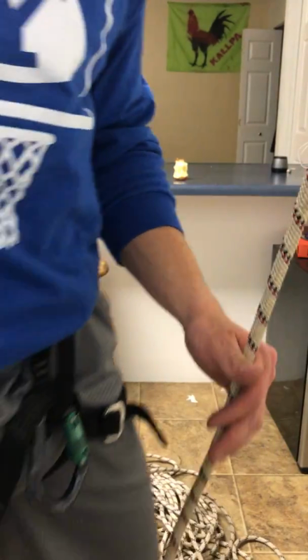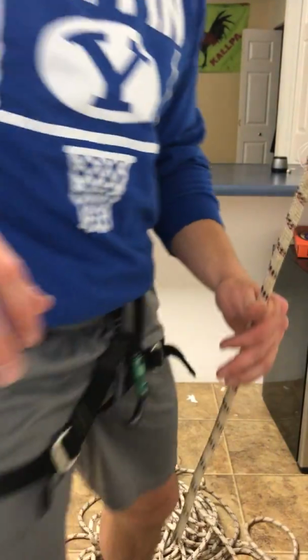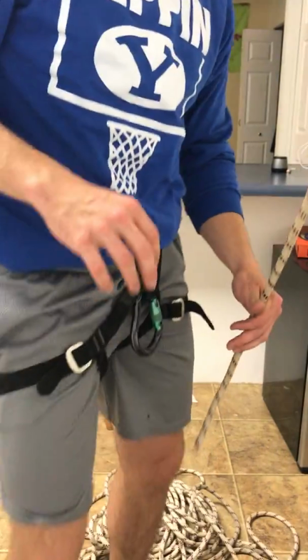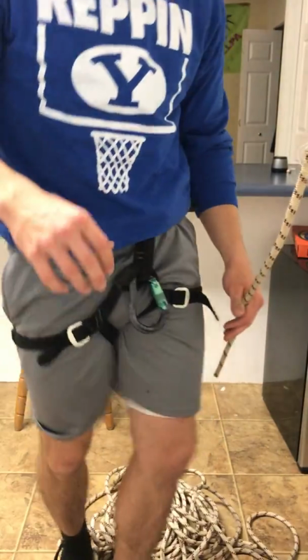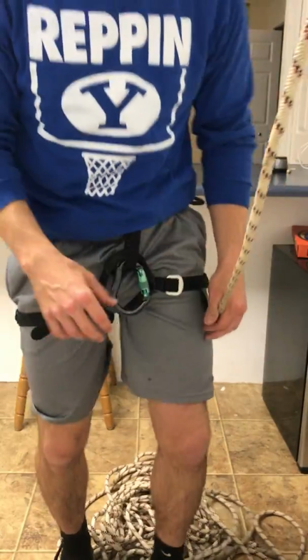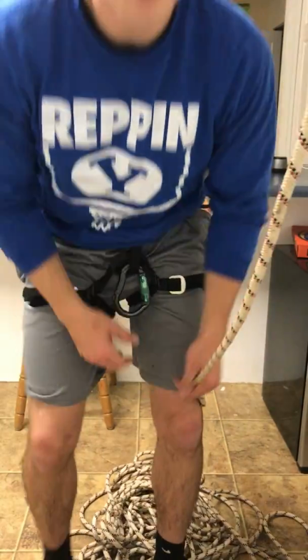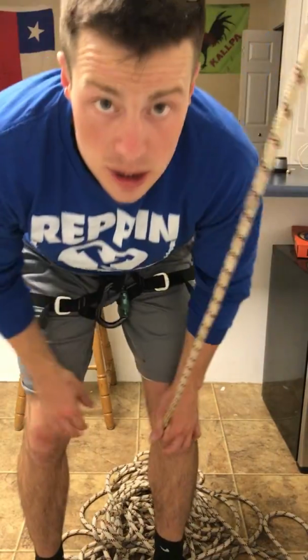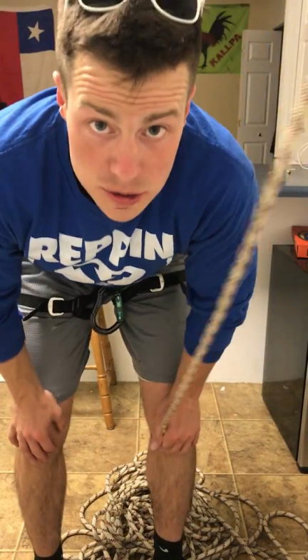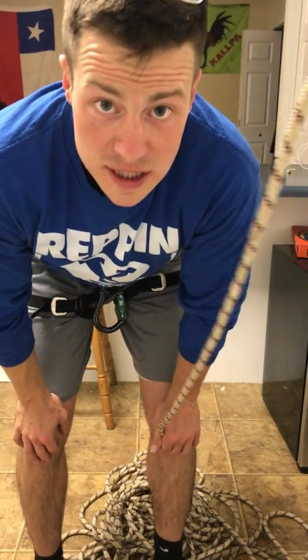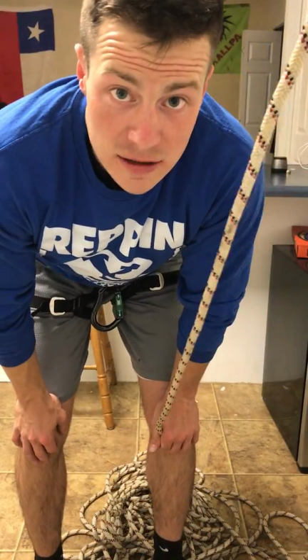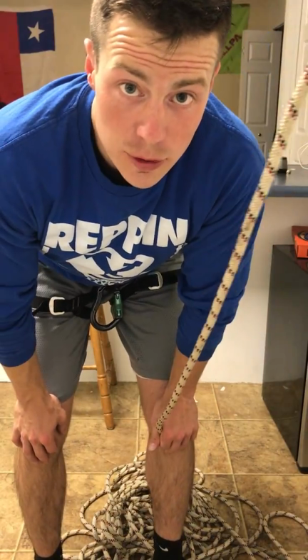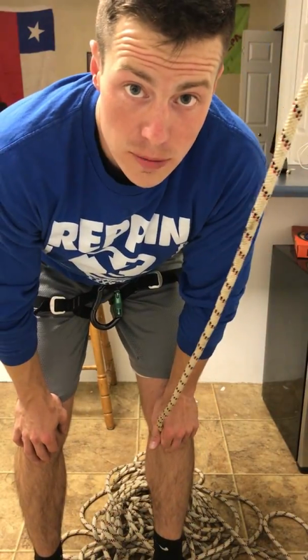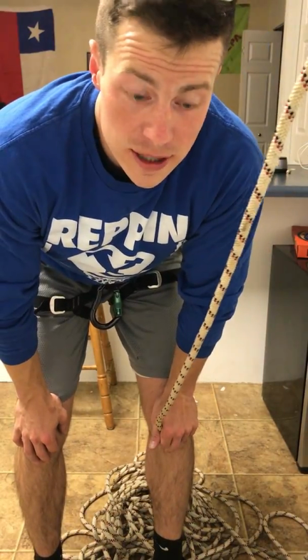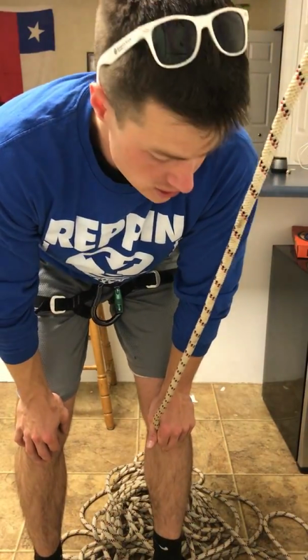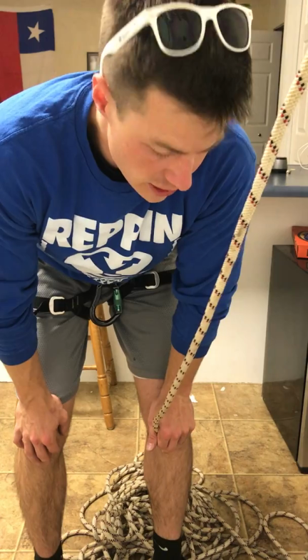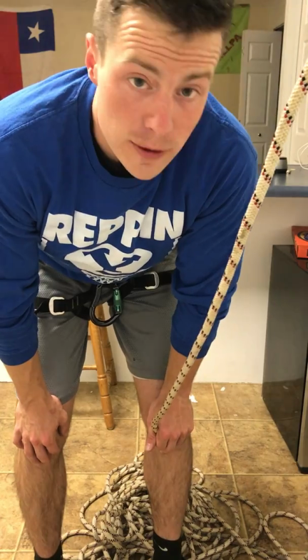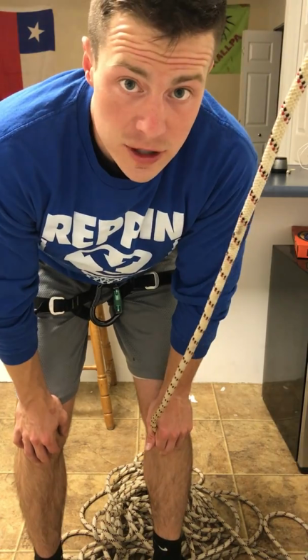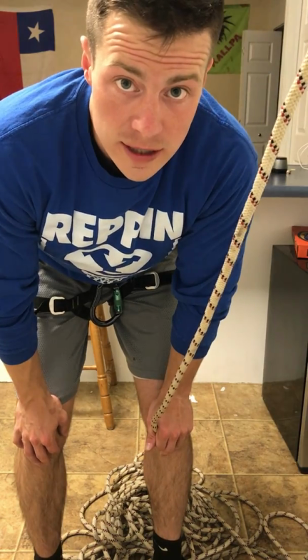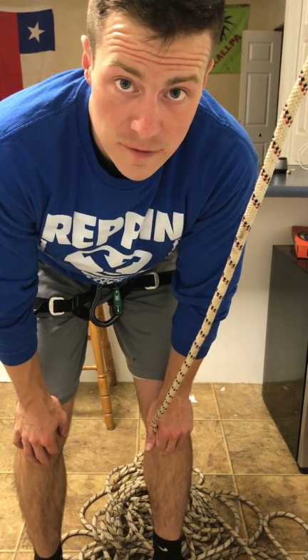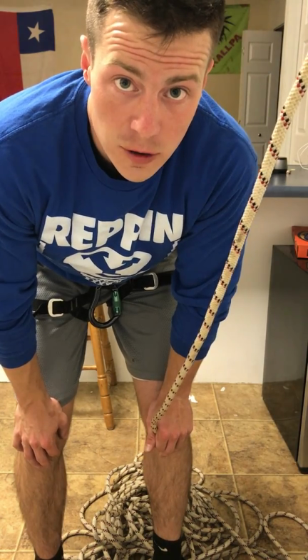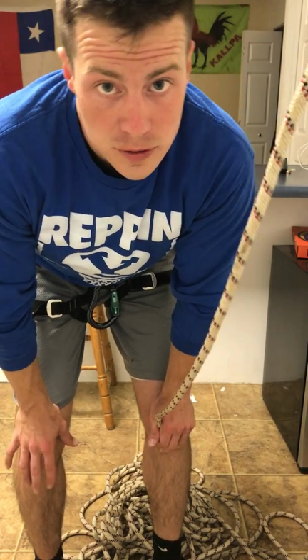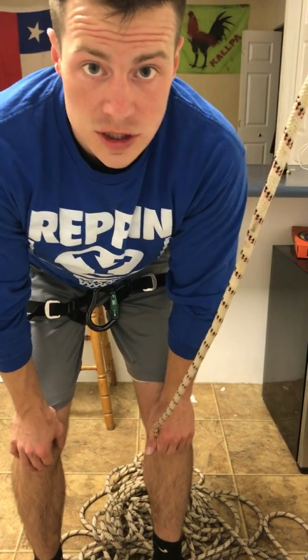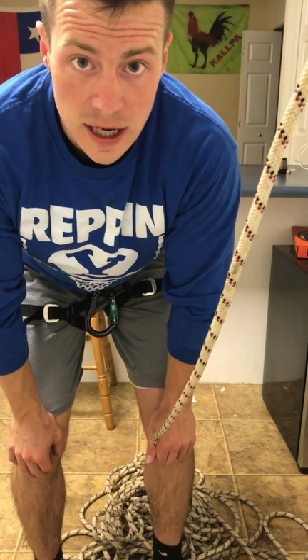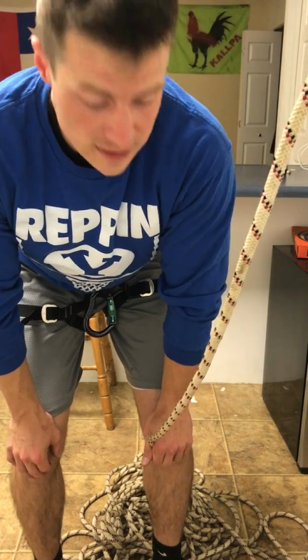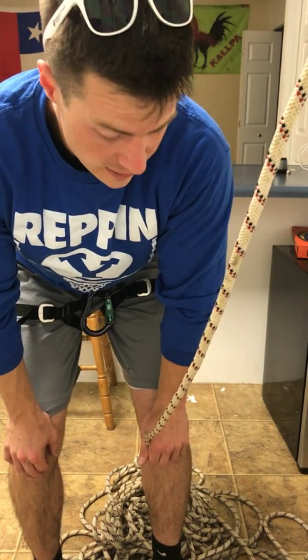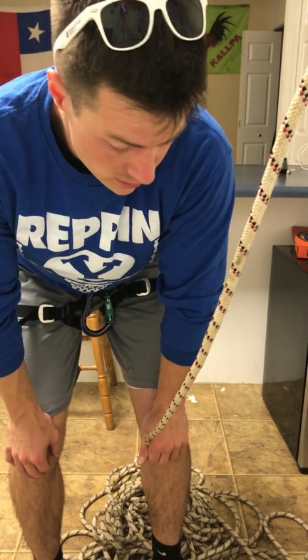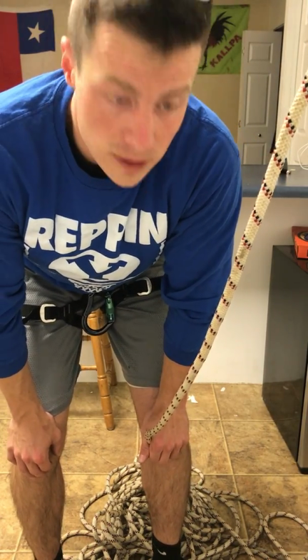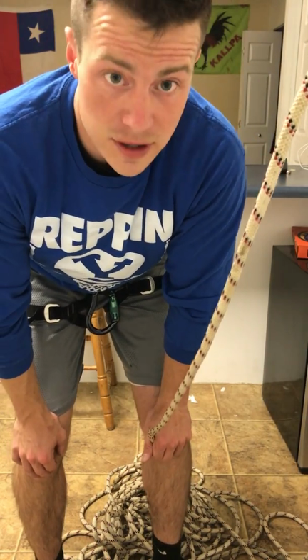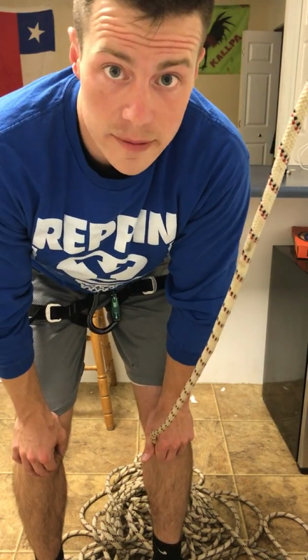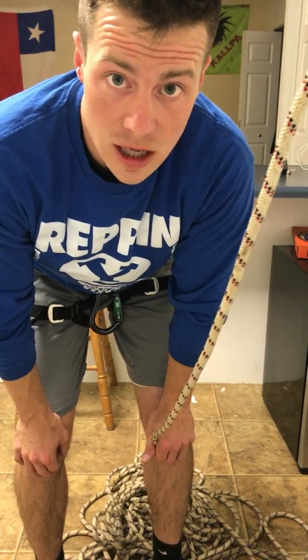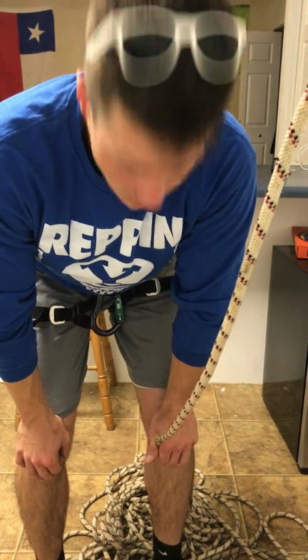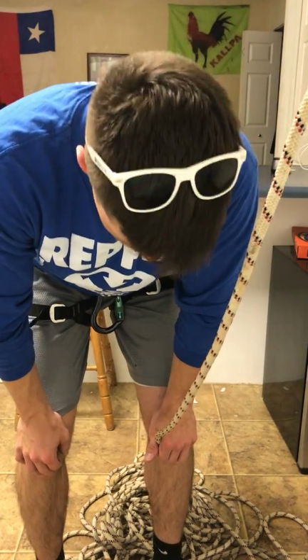Hey there Sven. It's Mace DeGavin climbing with you on Monday. He's going to show you how to do a figure eight and then follow through — essentially how to tie in on the climbing side of a harness.